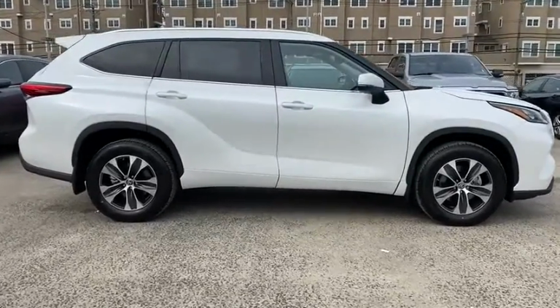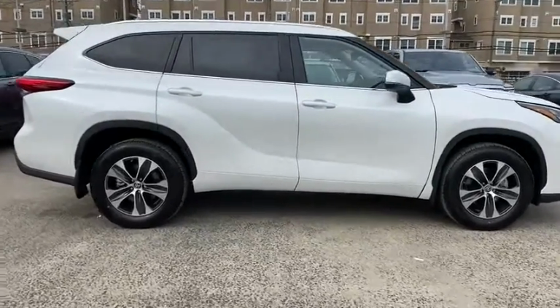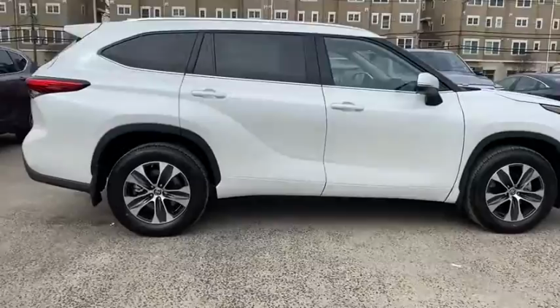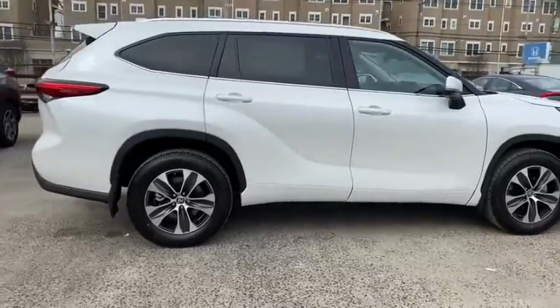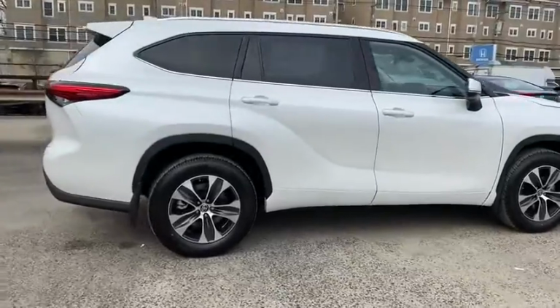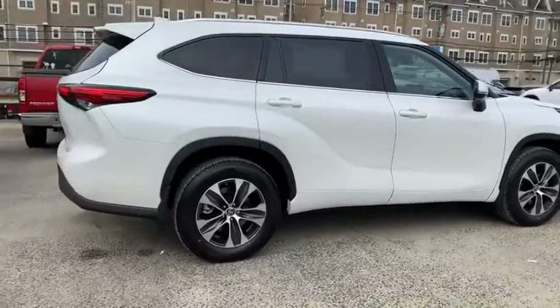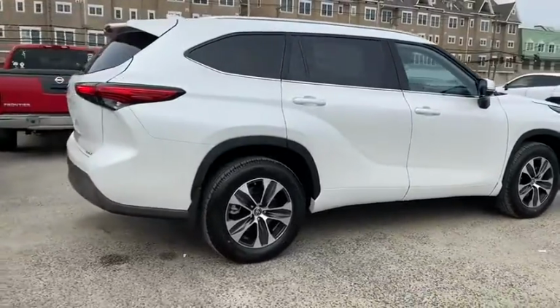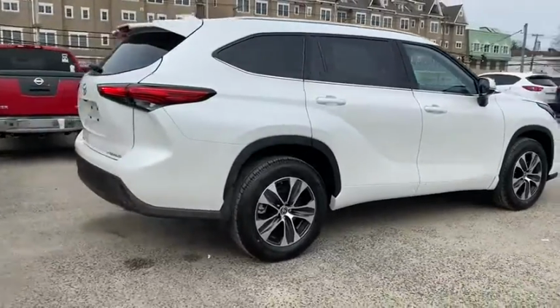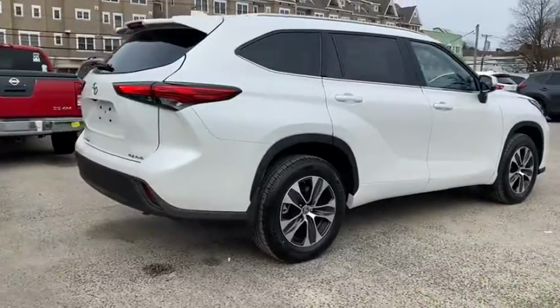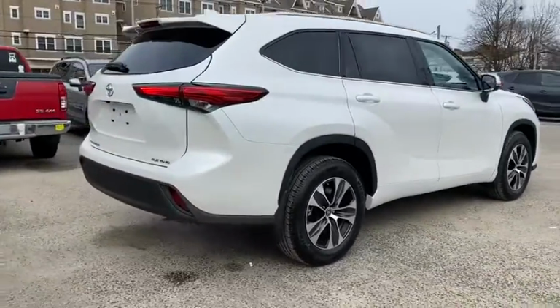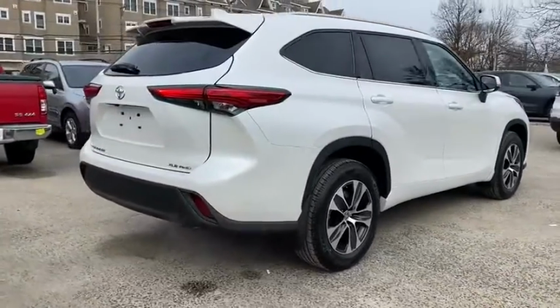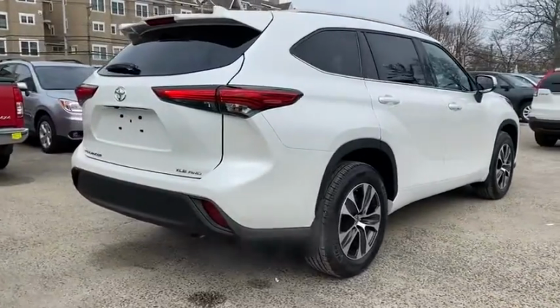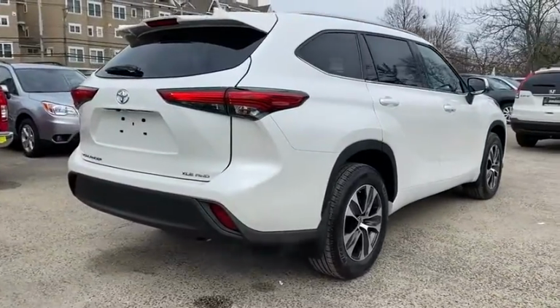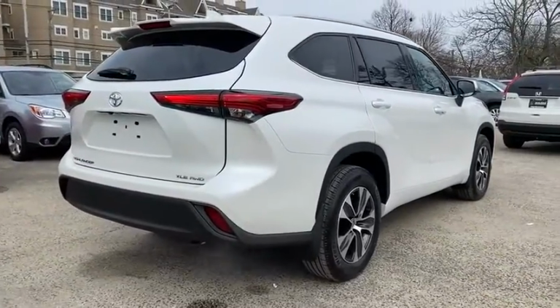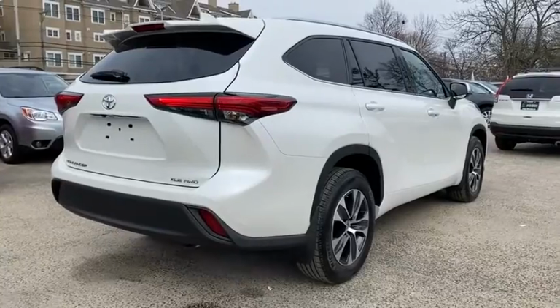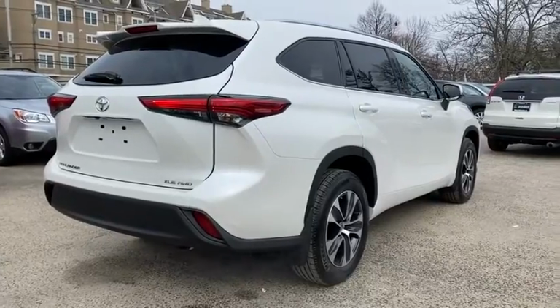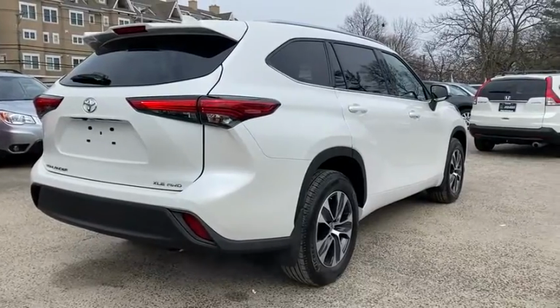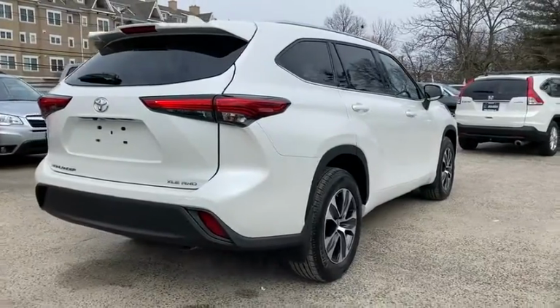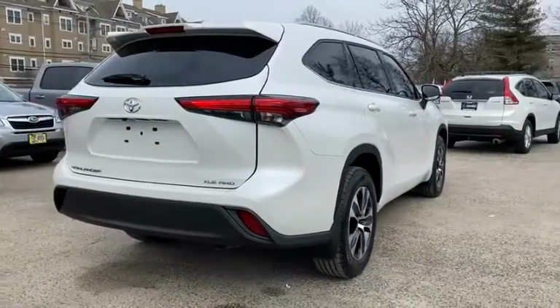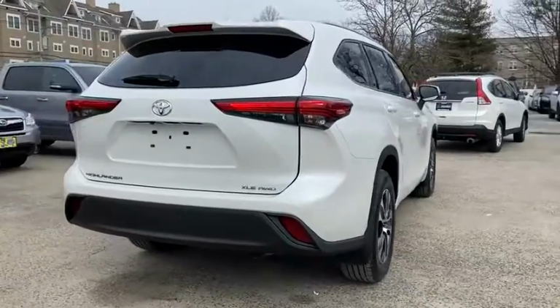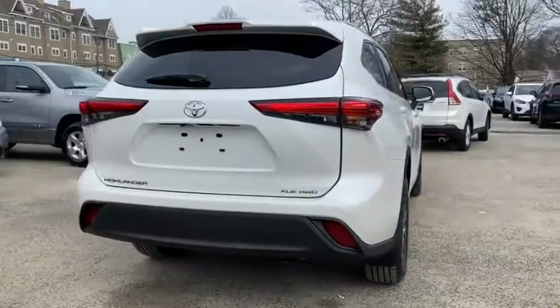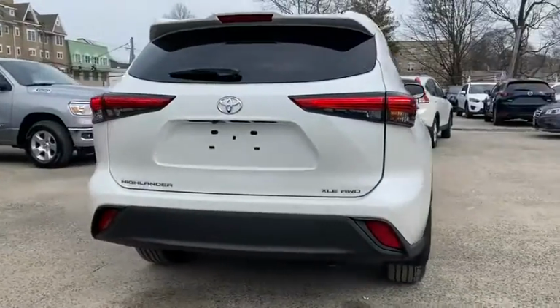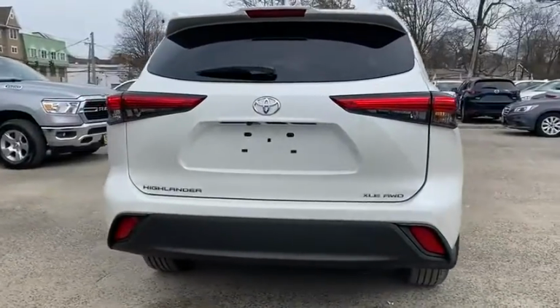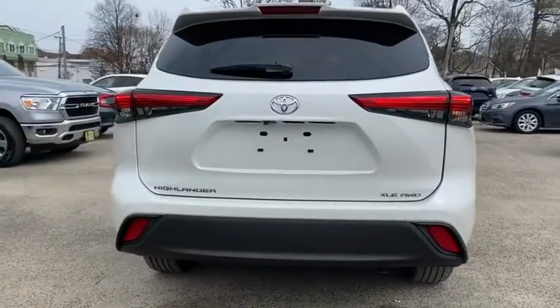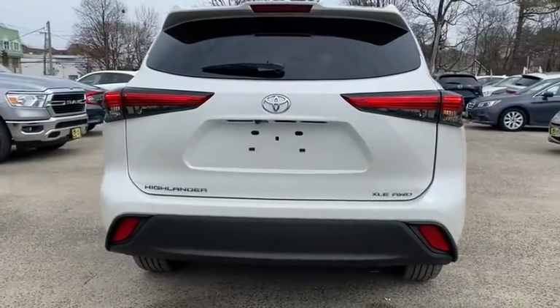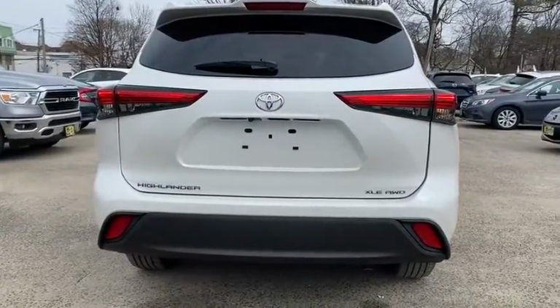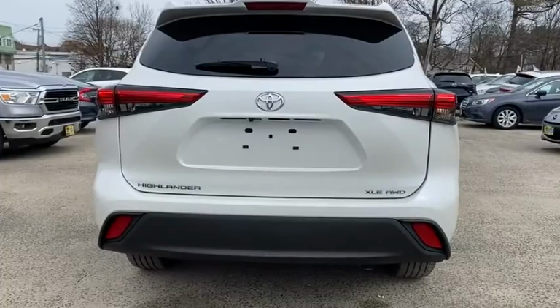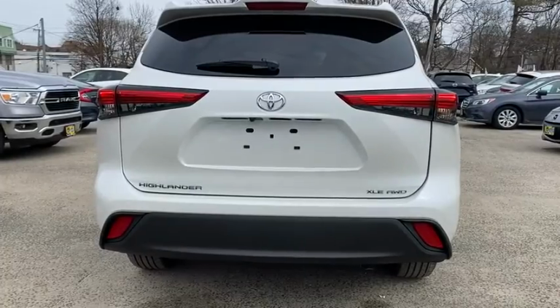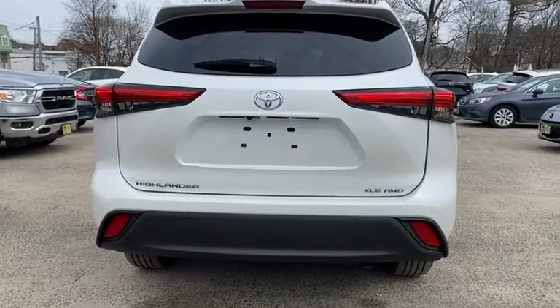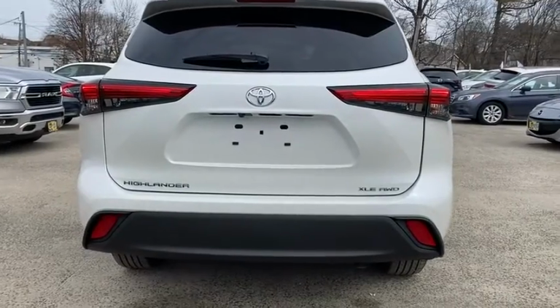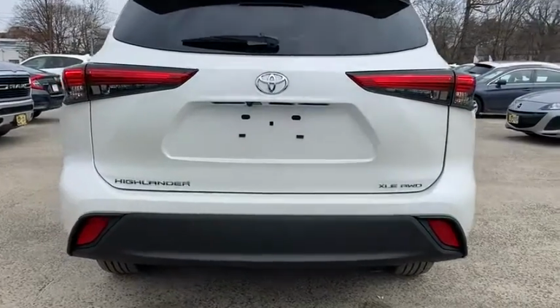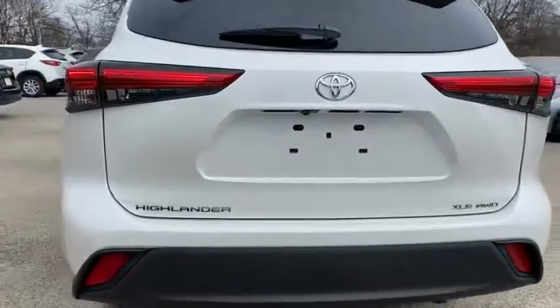Here are some of this vehicle's great options: traction control, power liftgate, power passenger seat, dual airbags, alloy wheels, power steering, four-wheel disc brakes, trip computer, fog lights, electronic stability control.